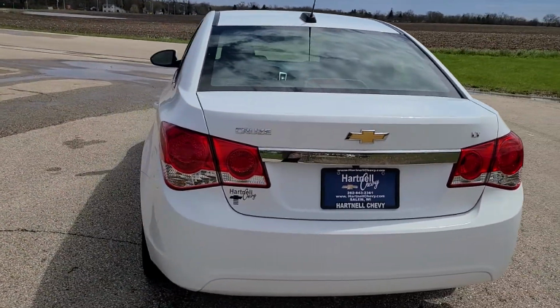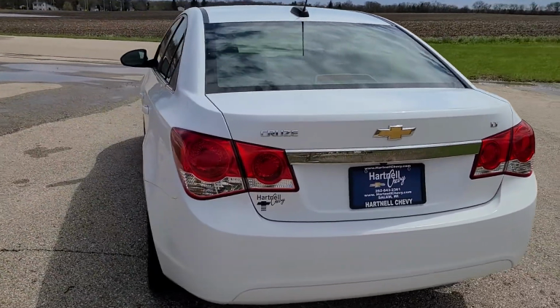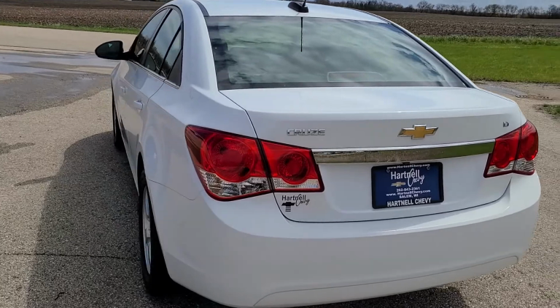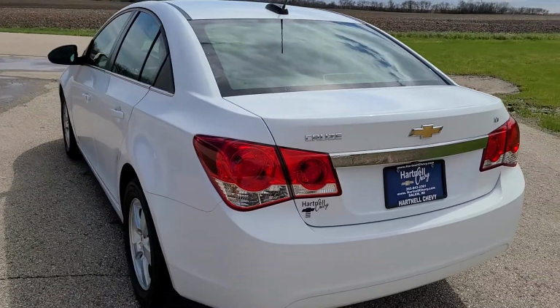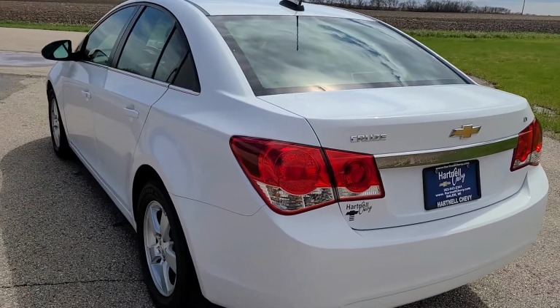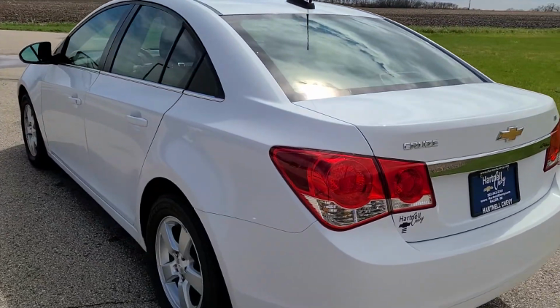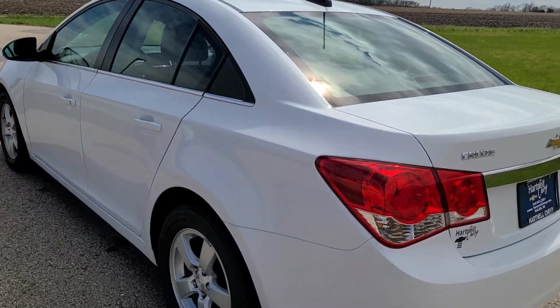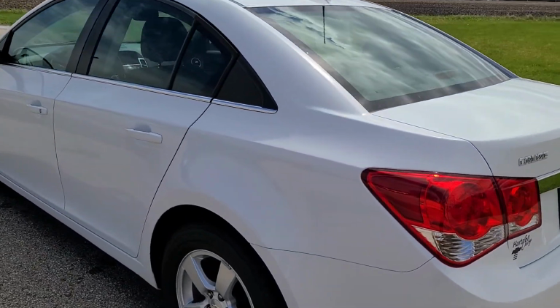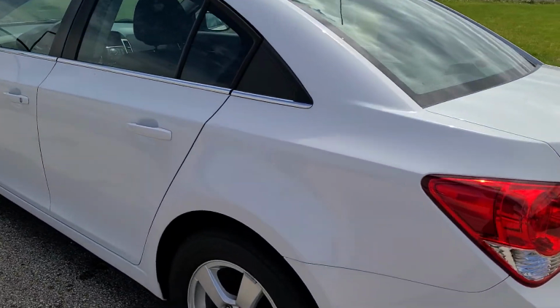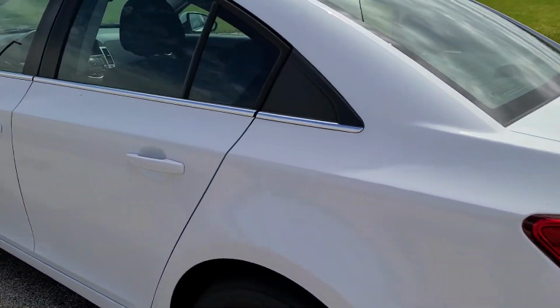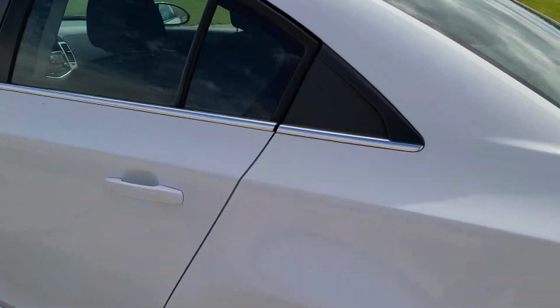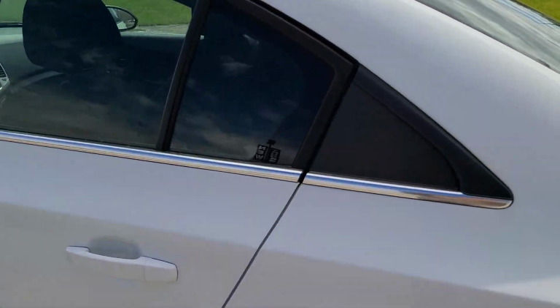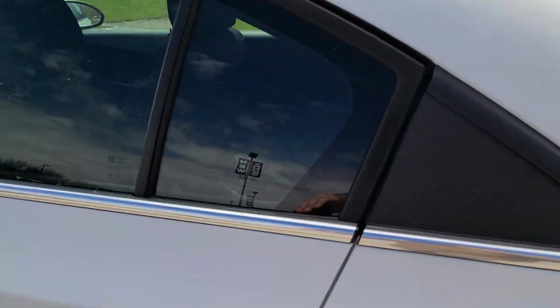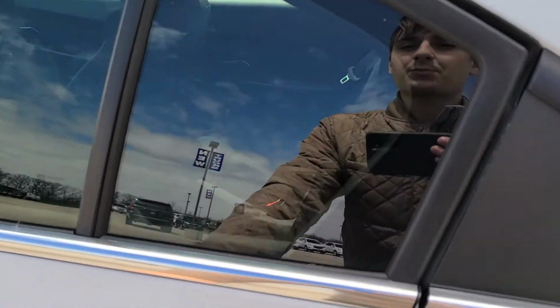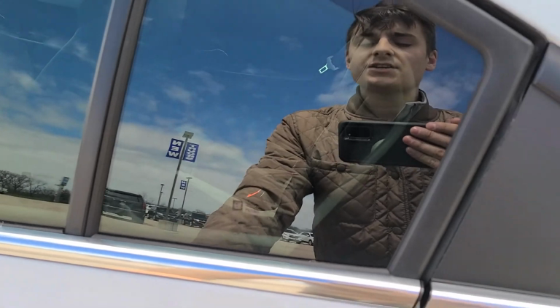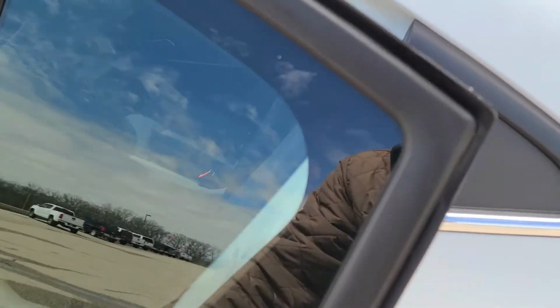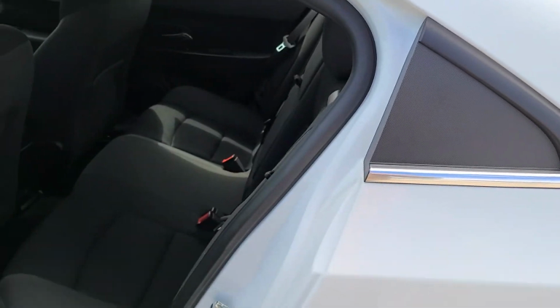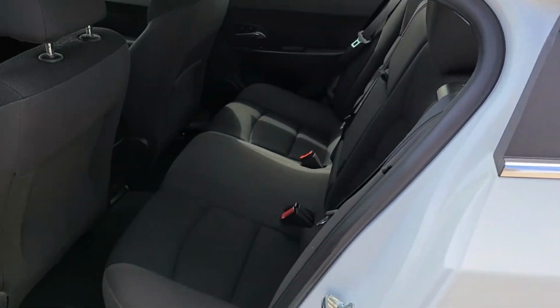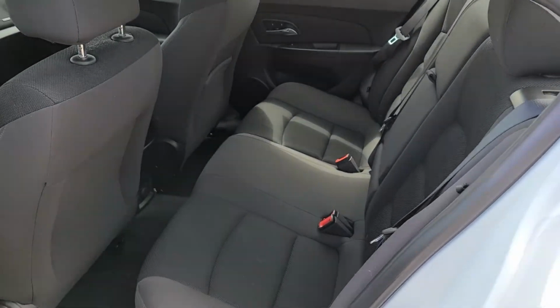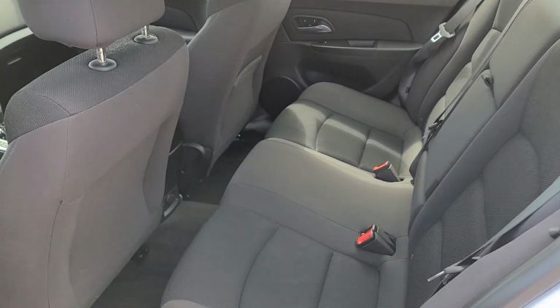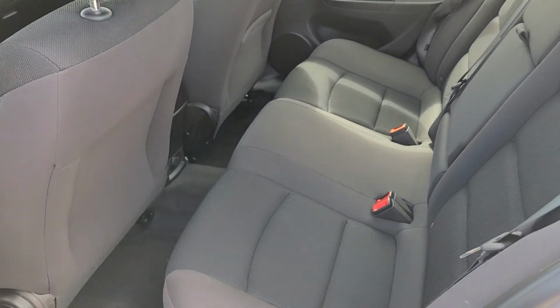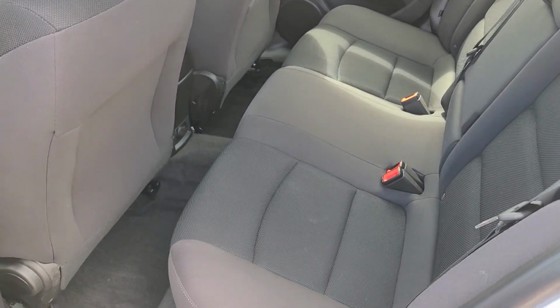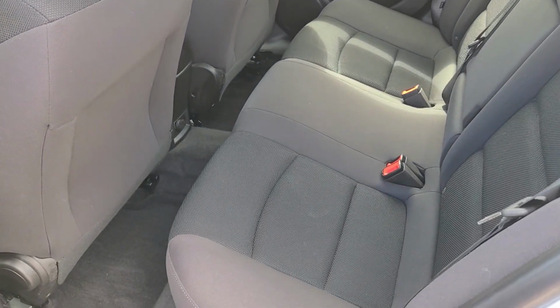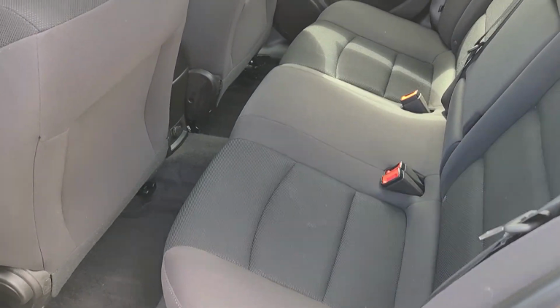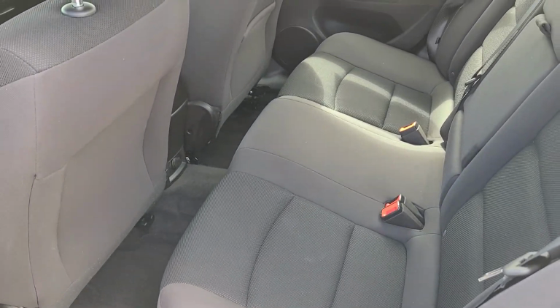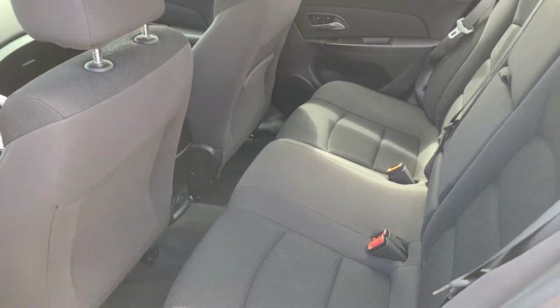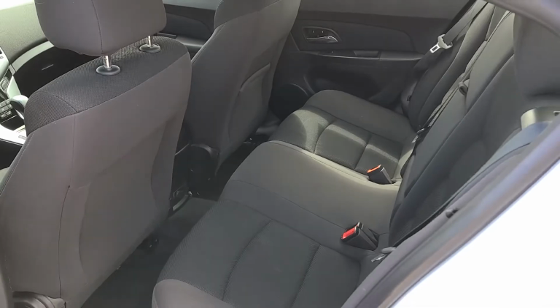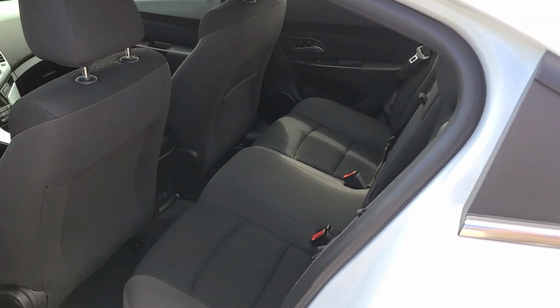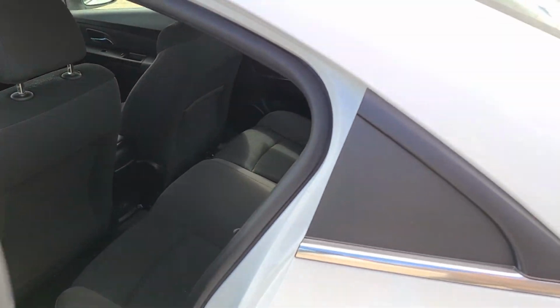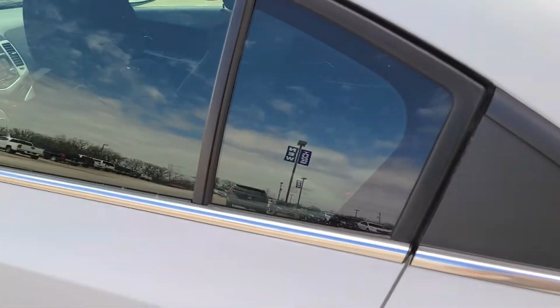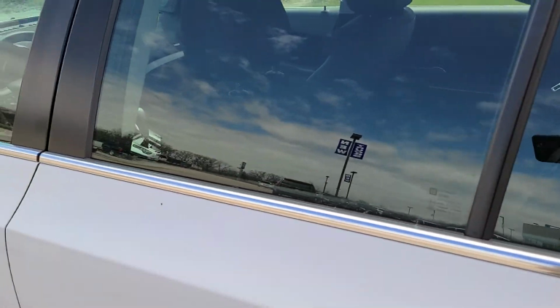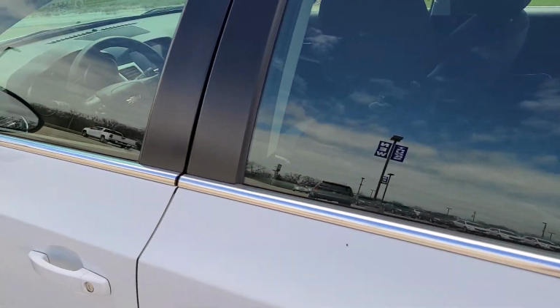Coming around the other side, let me just show you a quick shot of the back seats. Surprisingly, you can fit some people in the back seats pretty comfortably. This one was very well maintained and the interior is extremely clean.